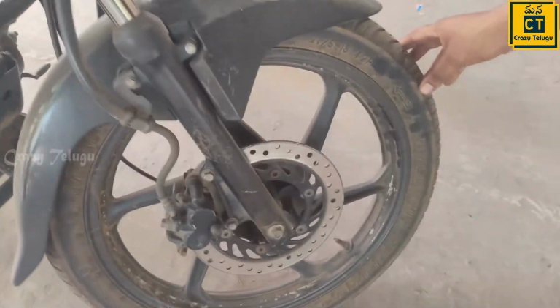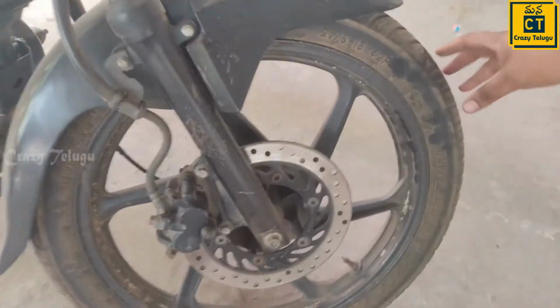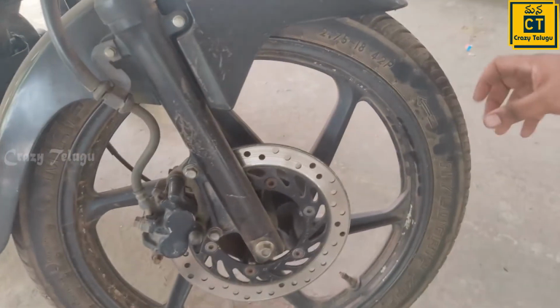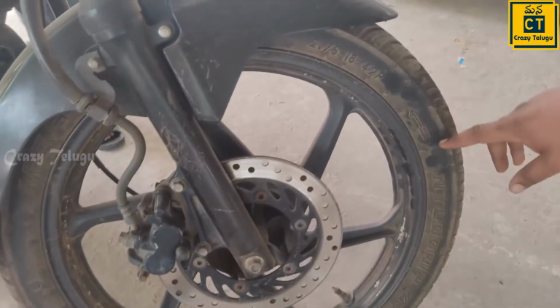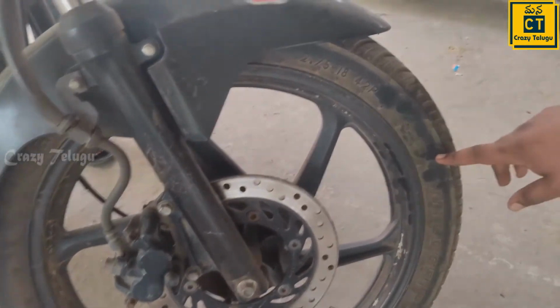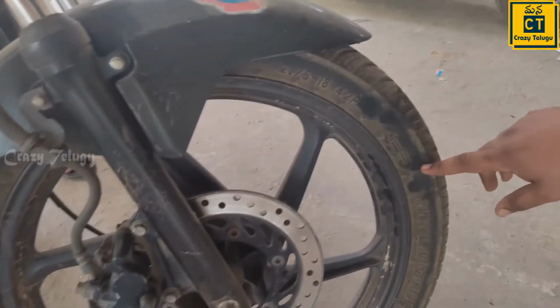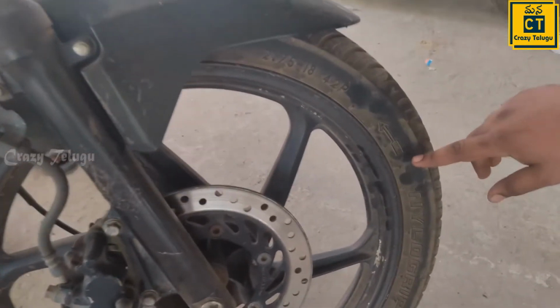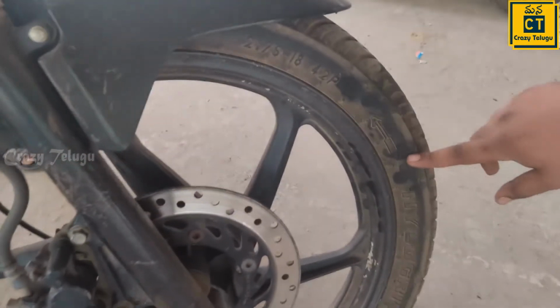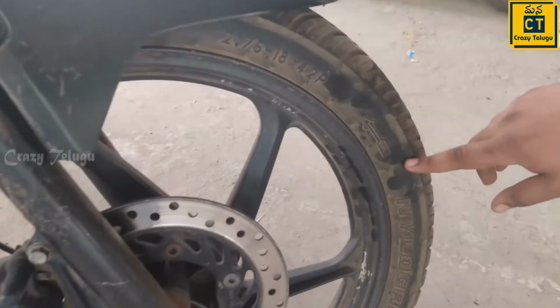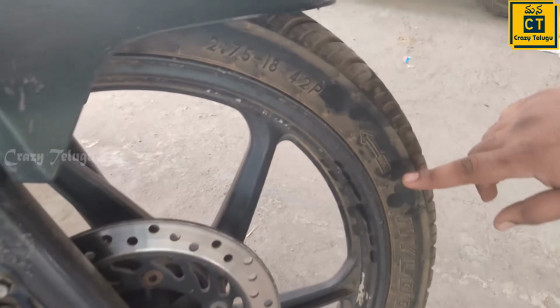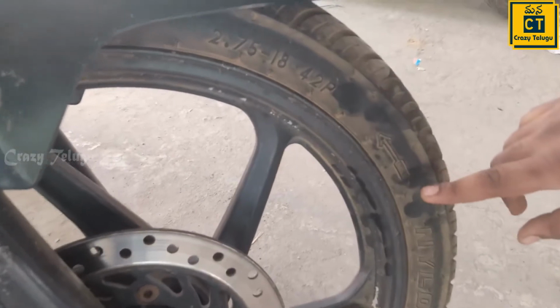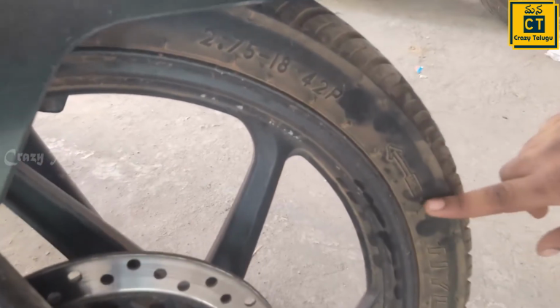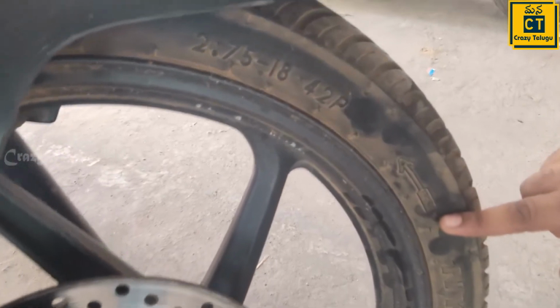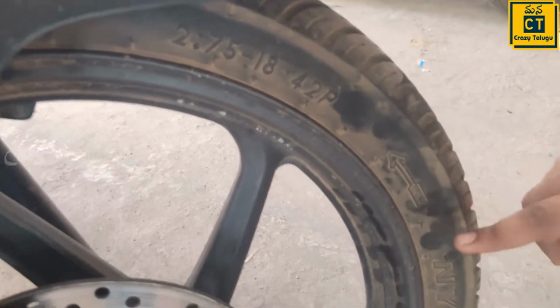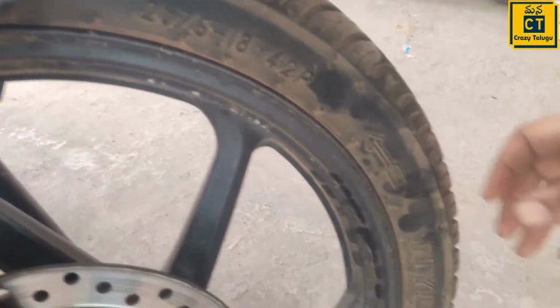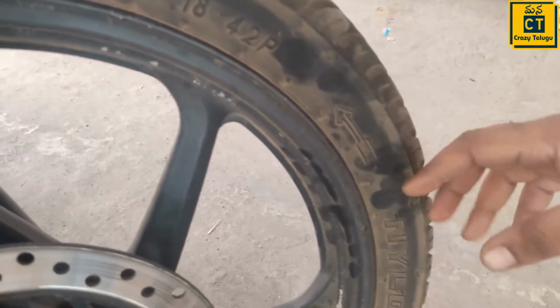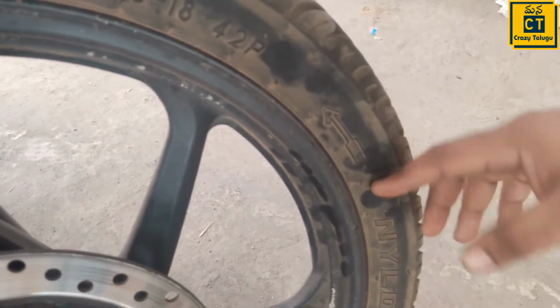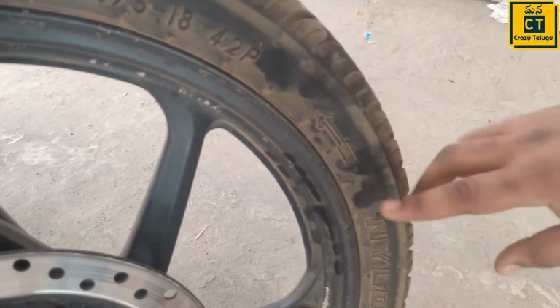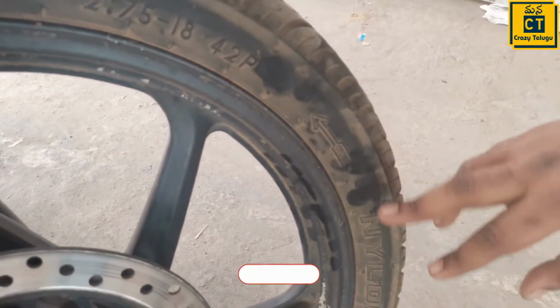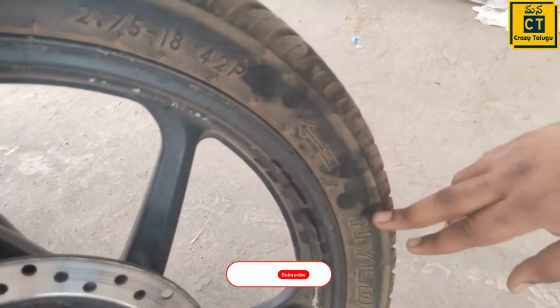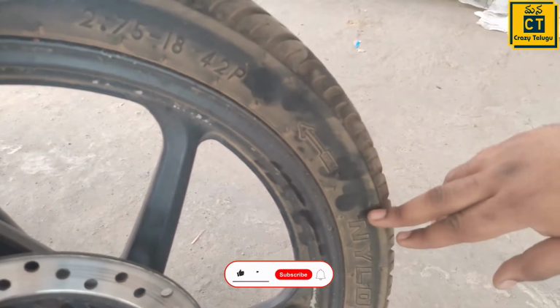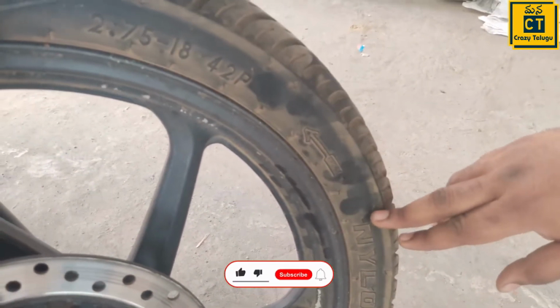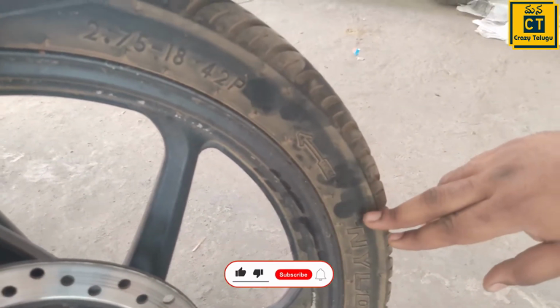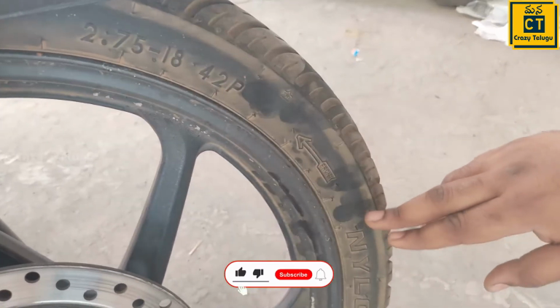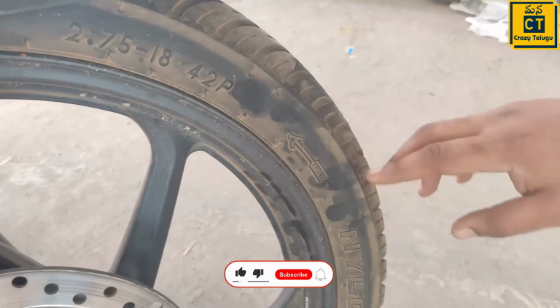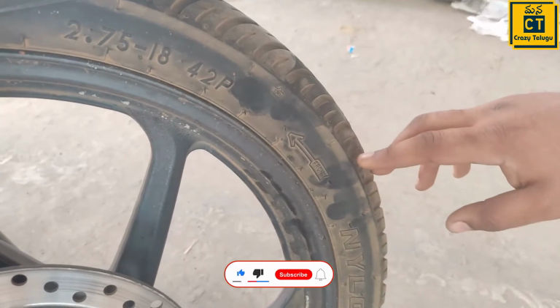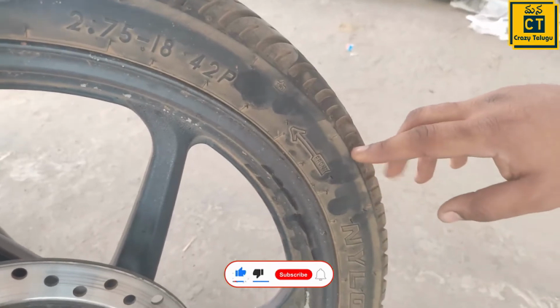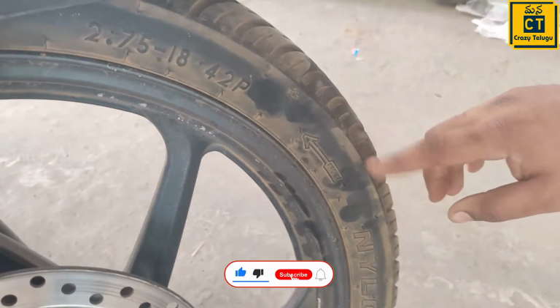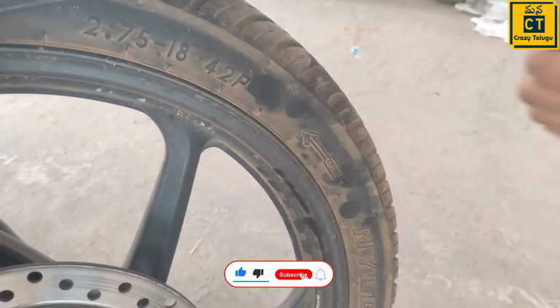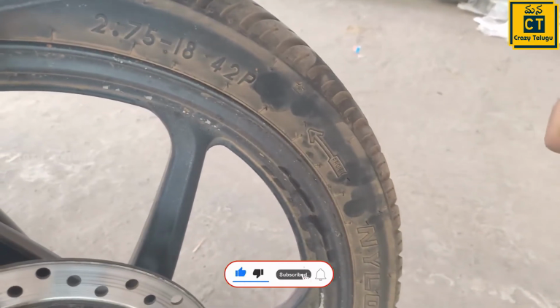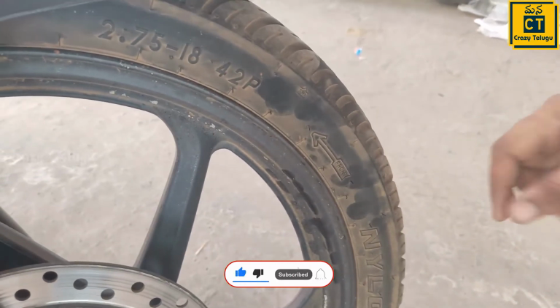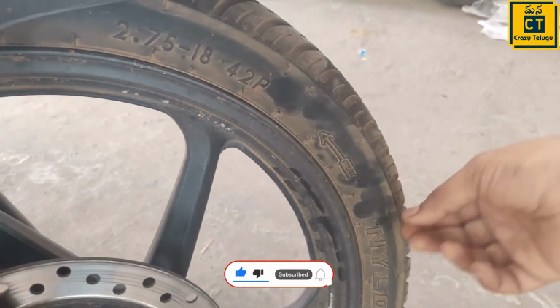Here I am going to change the tire. Generally, I change the tire in the shop.